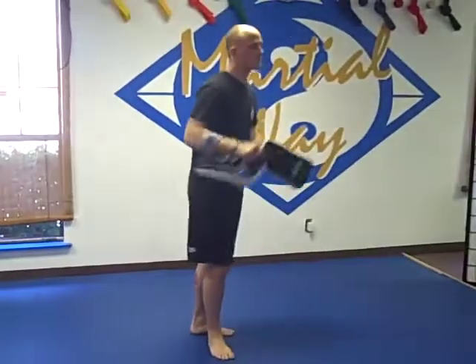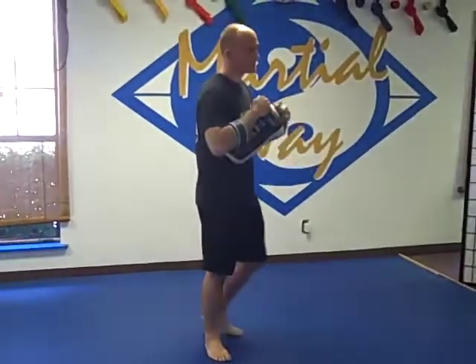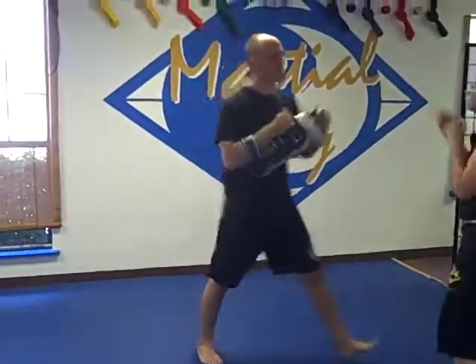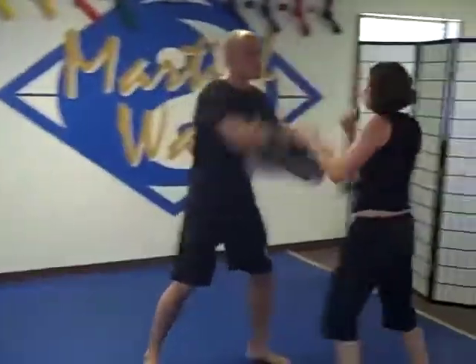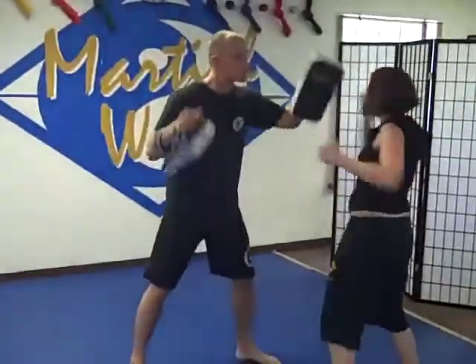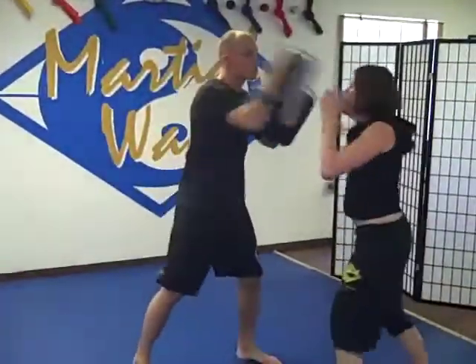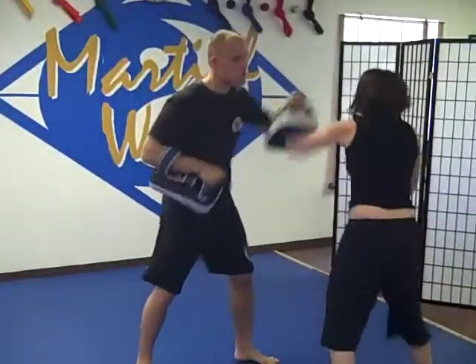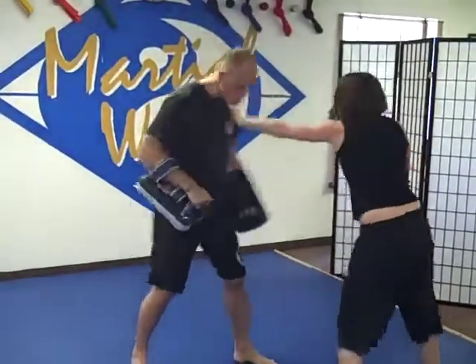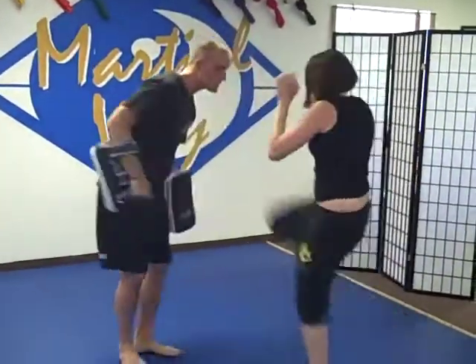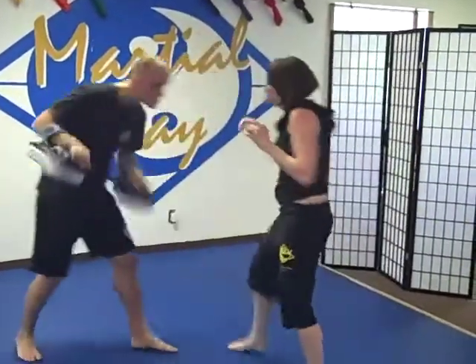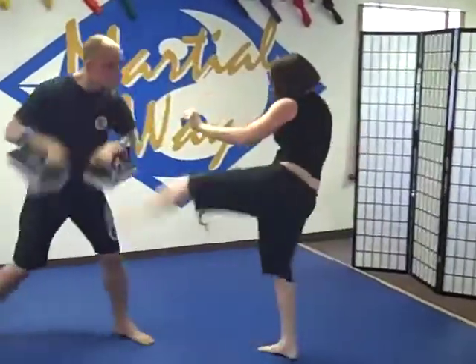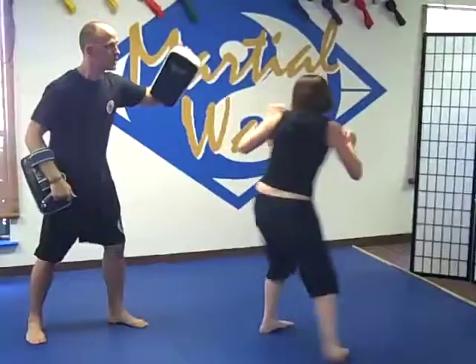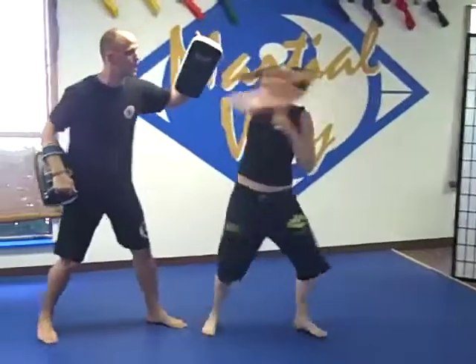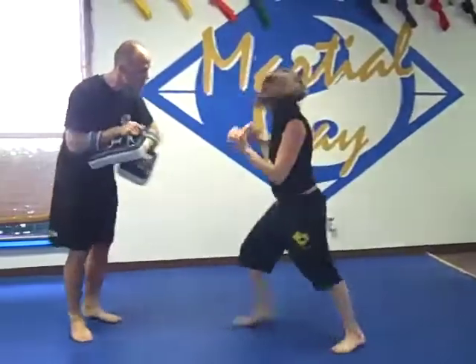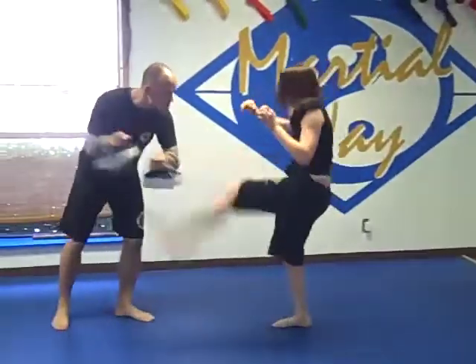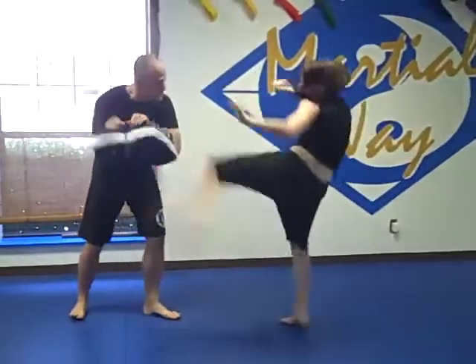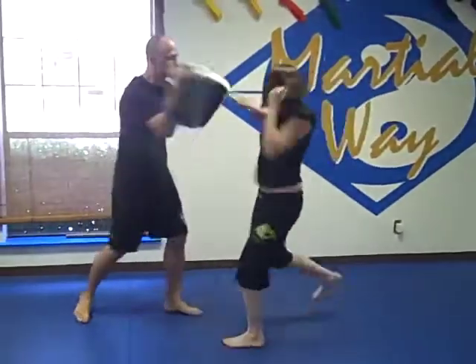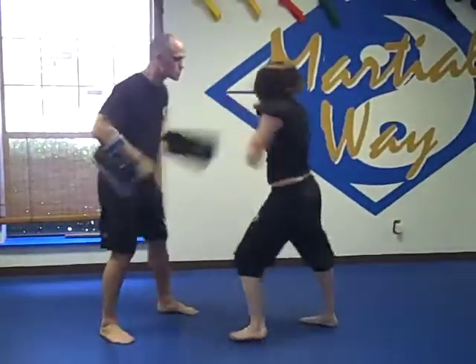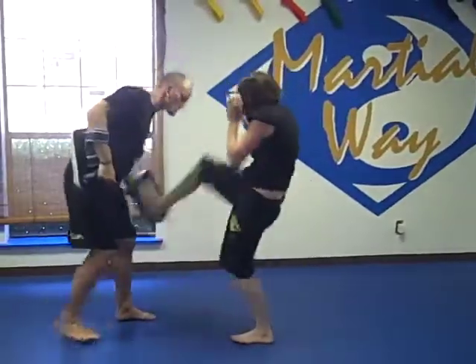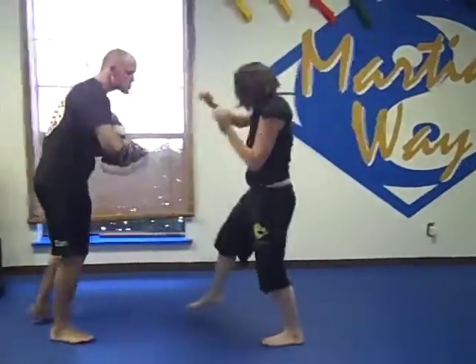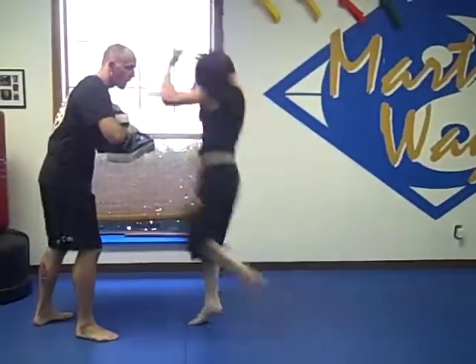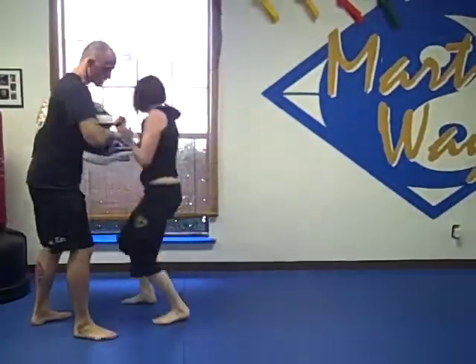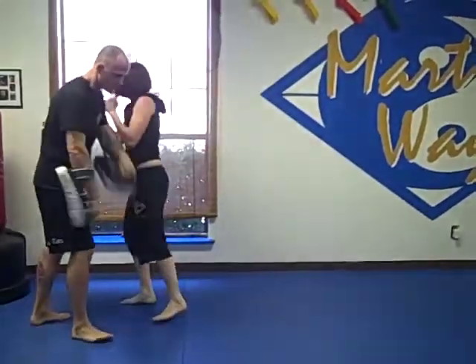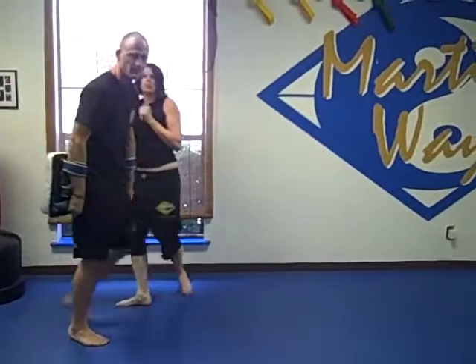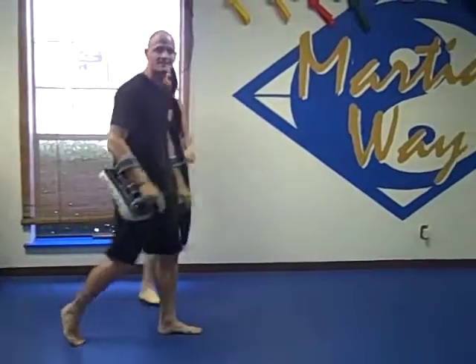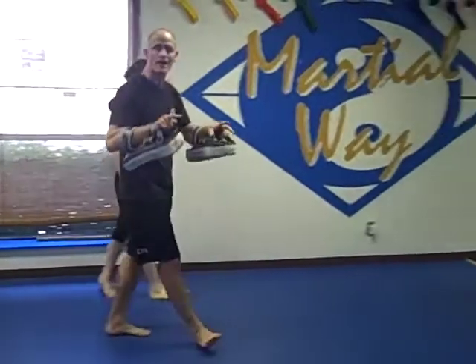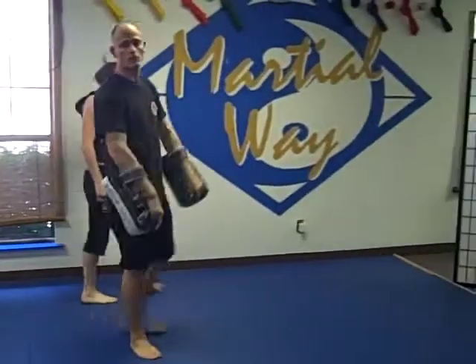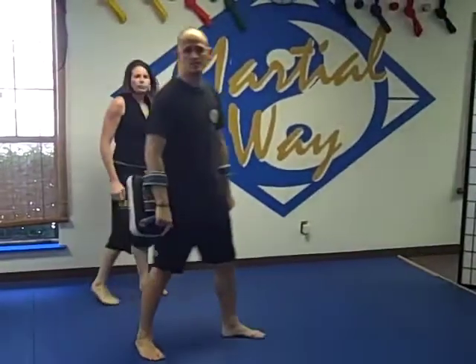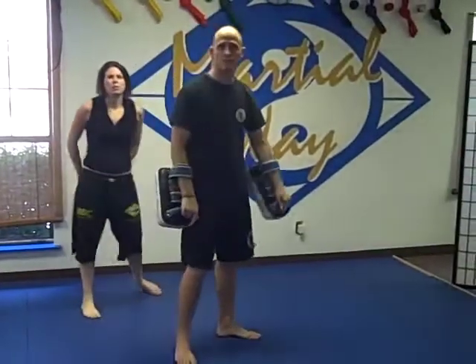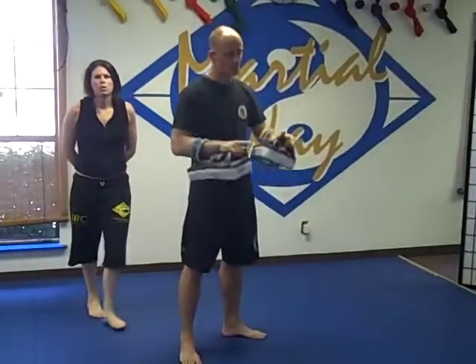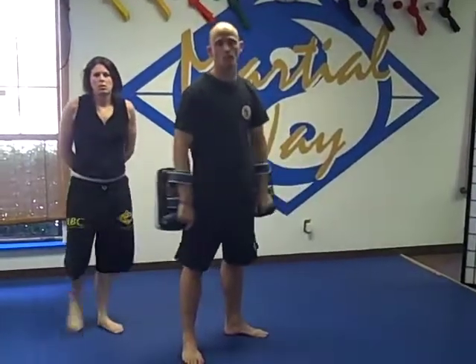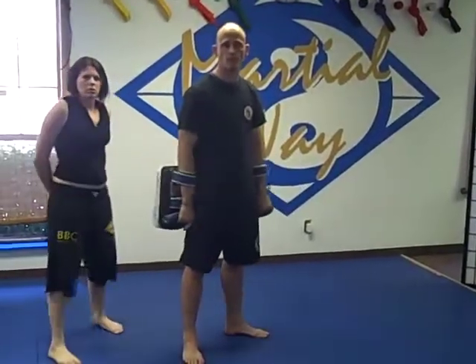We'll do it again from here. Good, that's it — that's the entire combo. Practice that and it'll keep you ready for graduation.